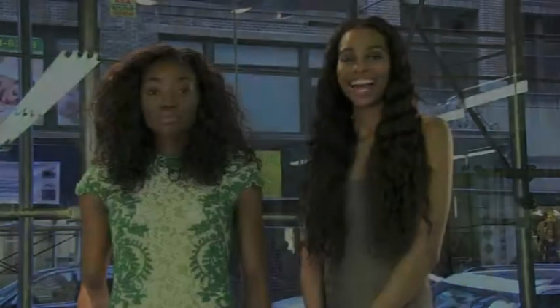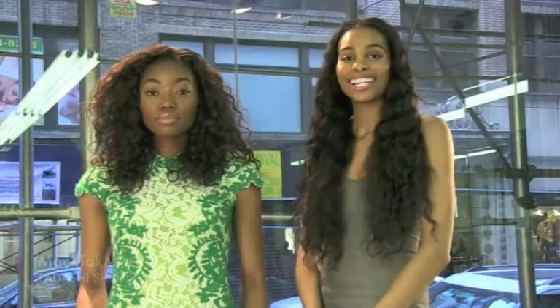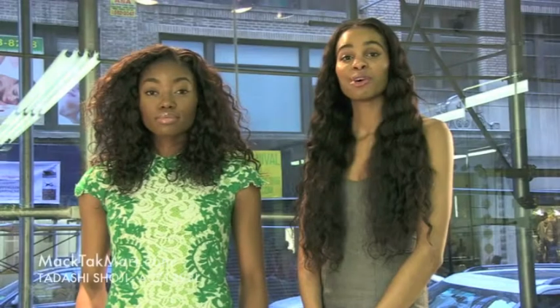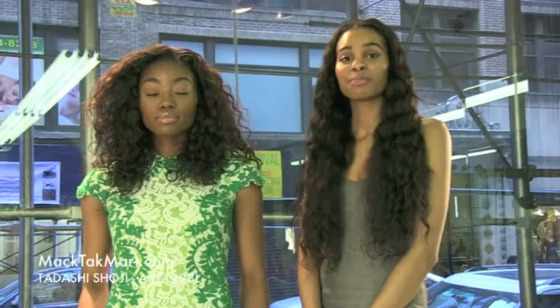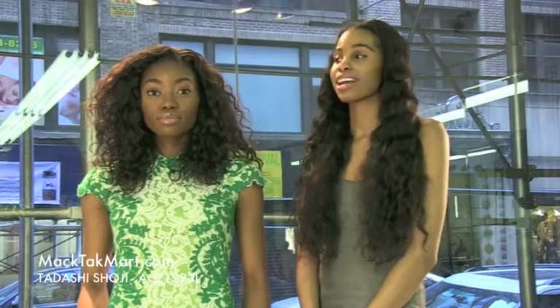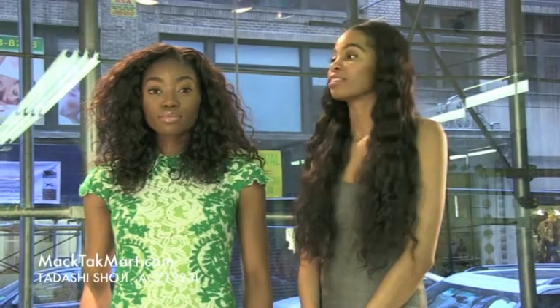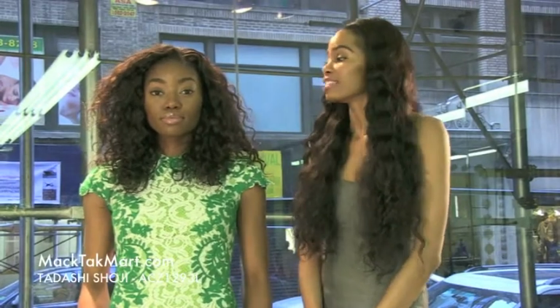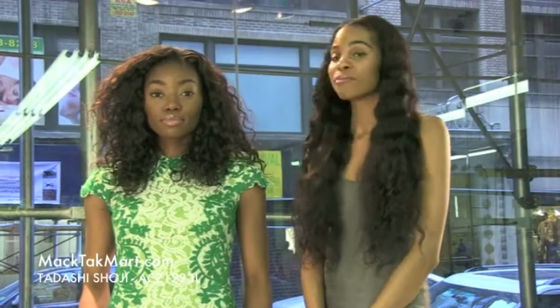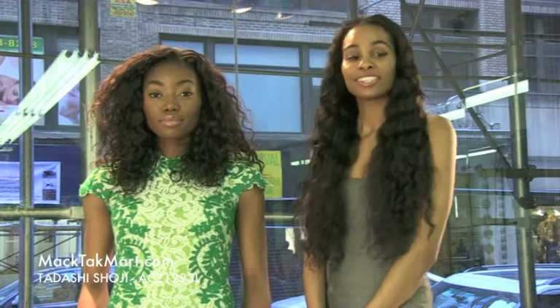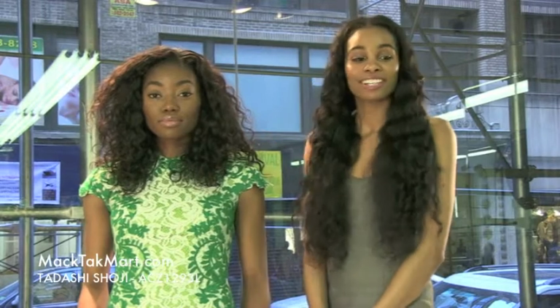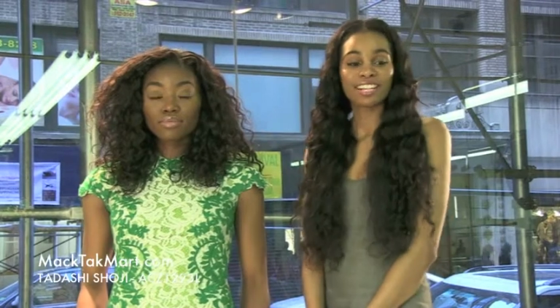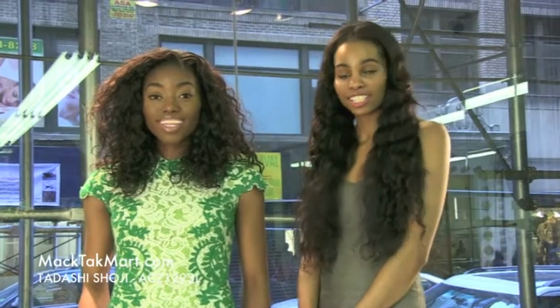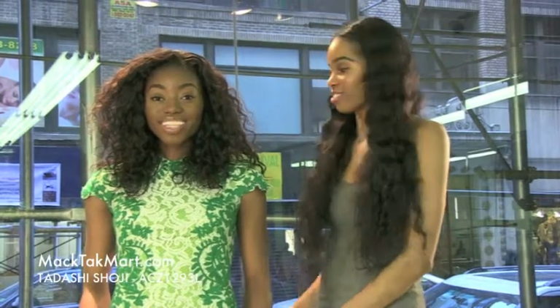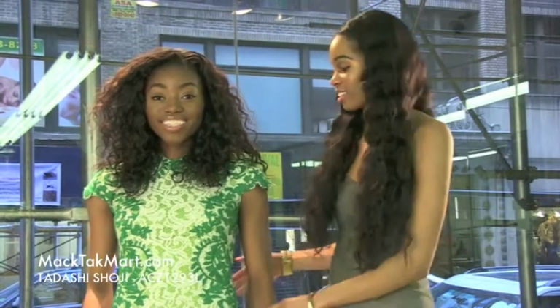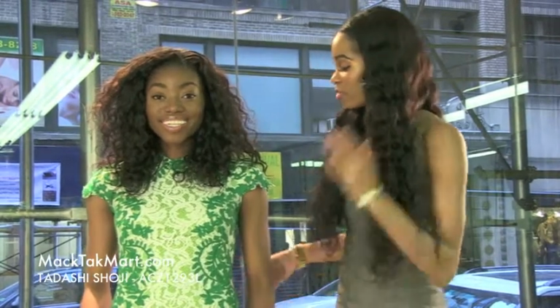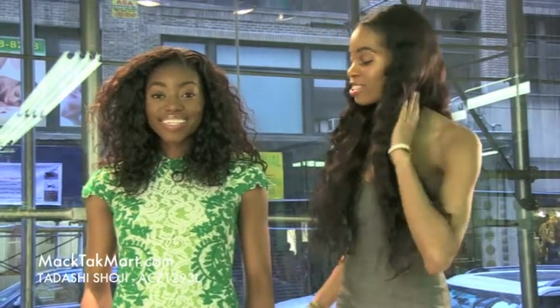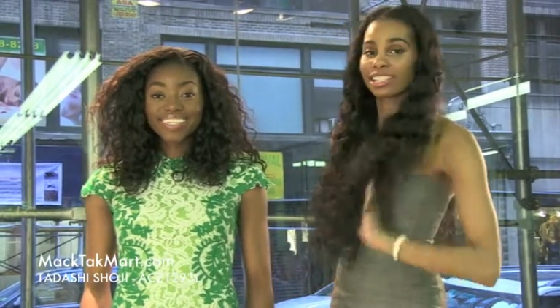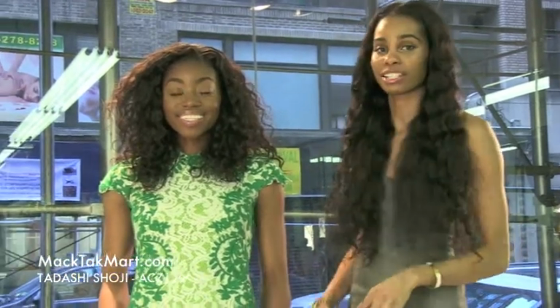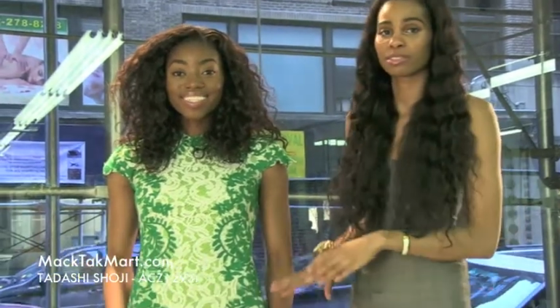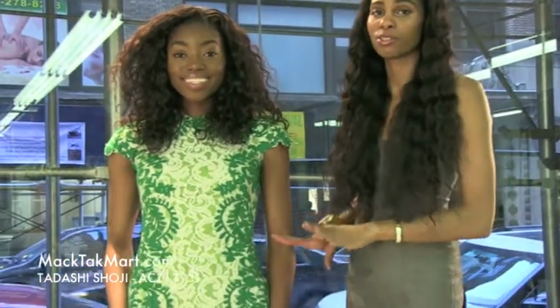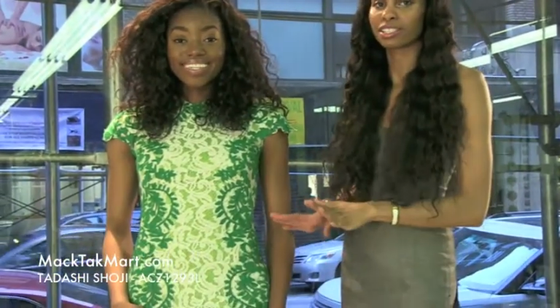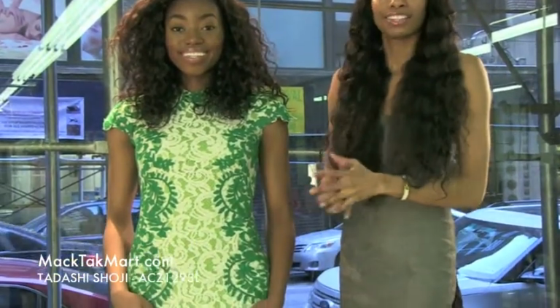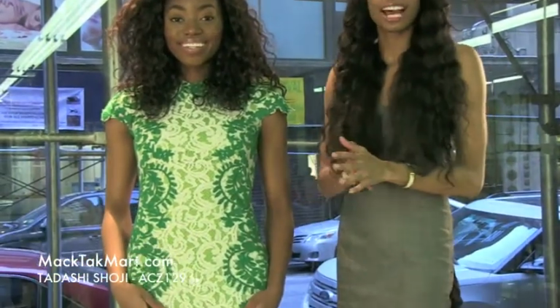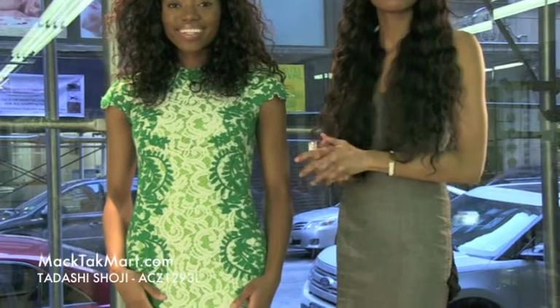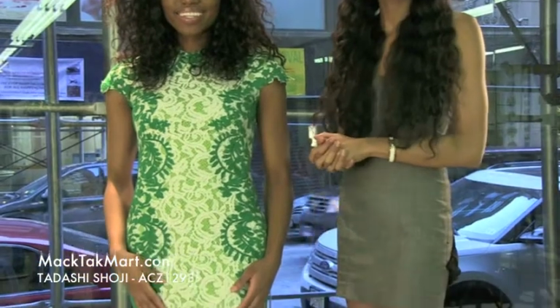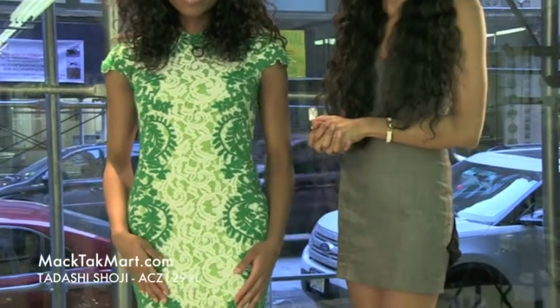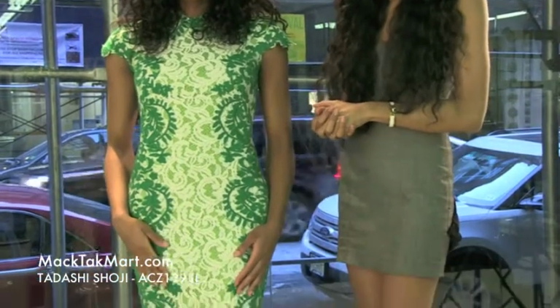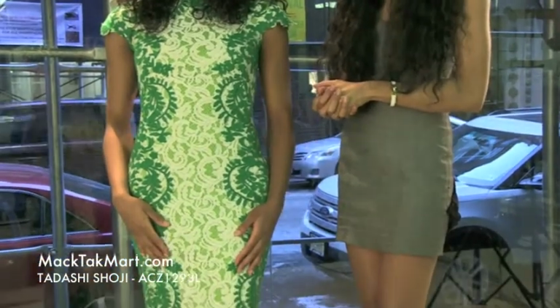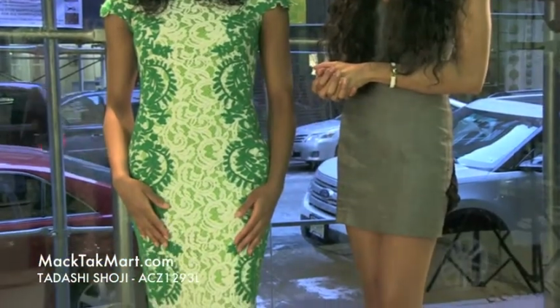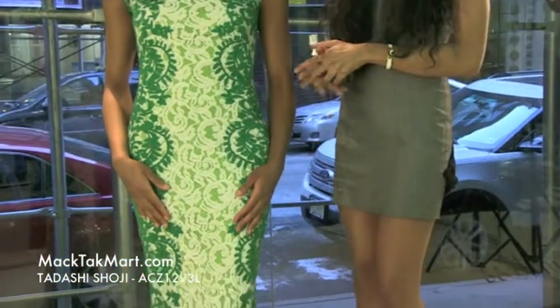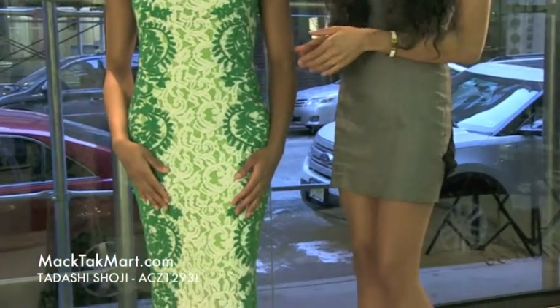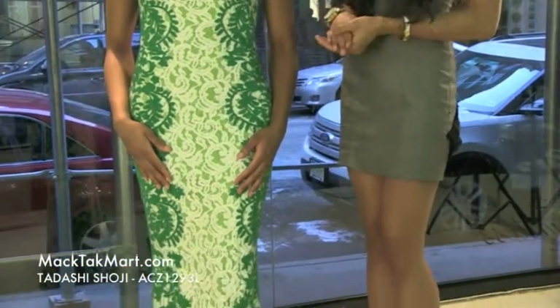Hello and welcome to MAC Tech Mart. Today we have designer Tadashi's dresses, his 2013 collection. It's absolutely gorgeous. This is style number ACZ1293L.